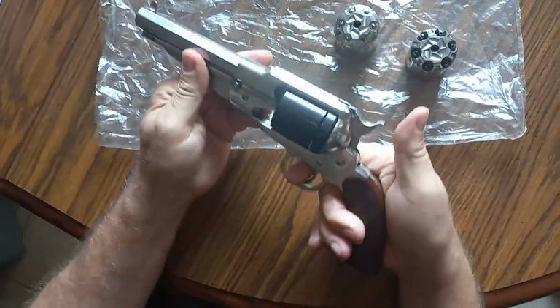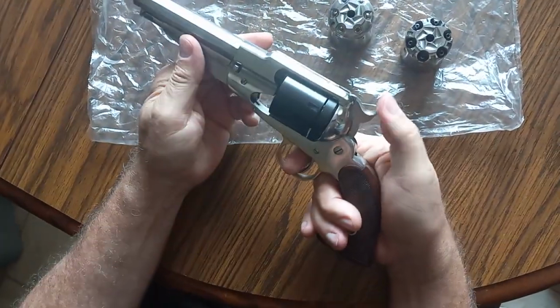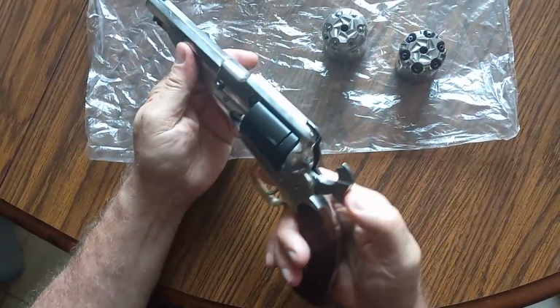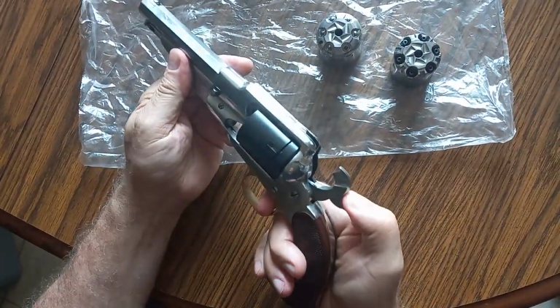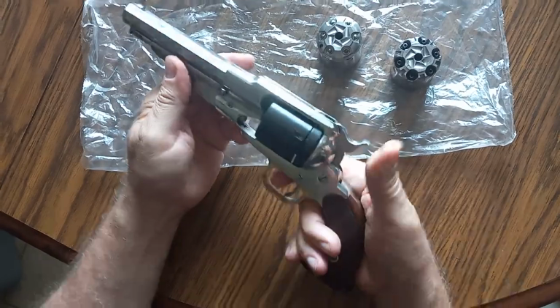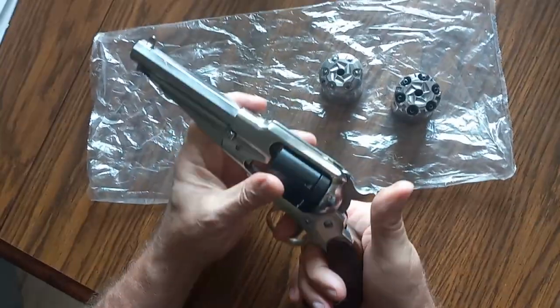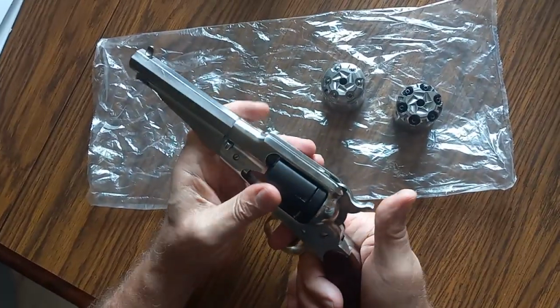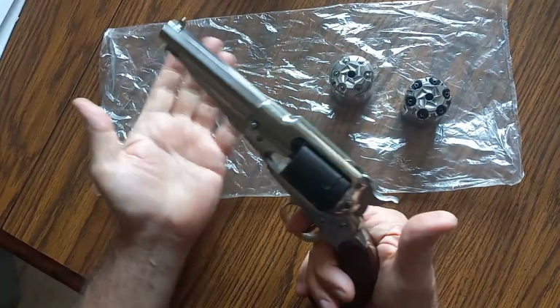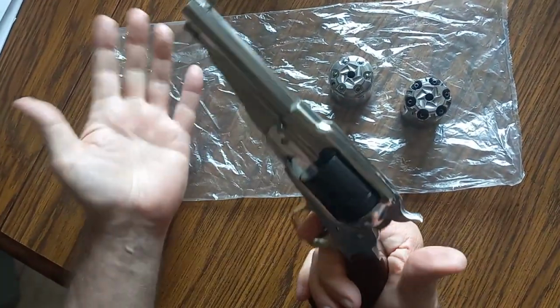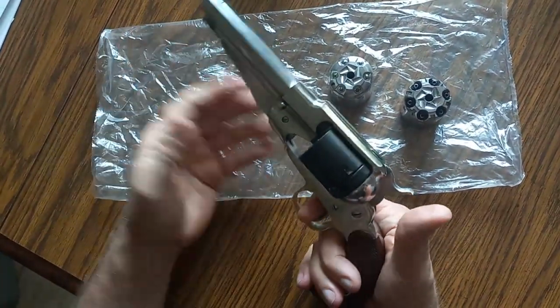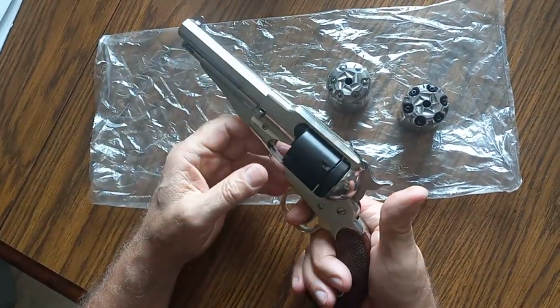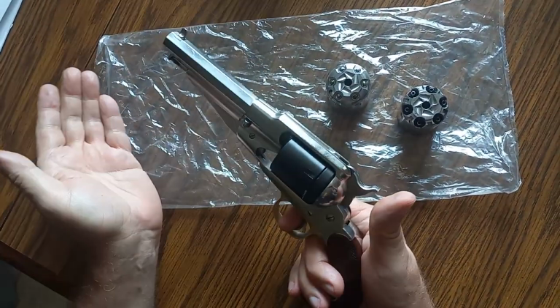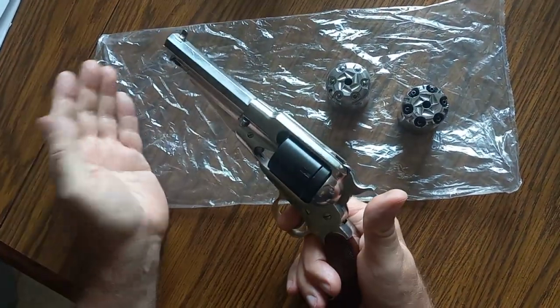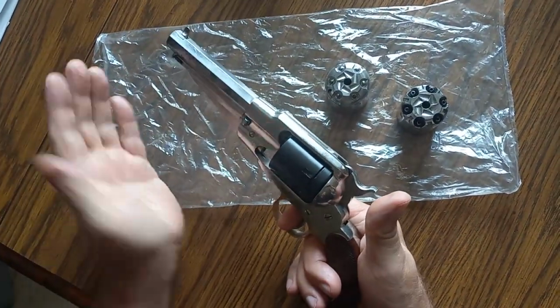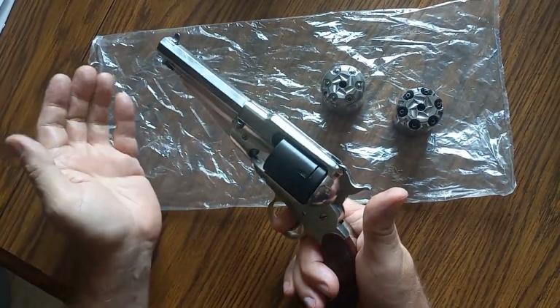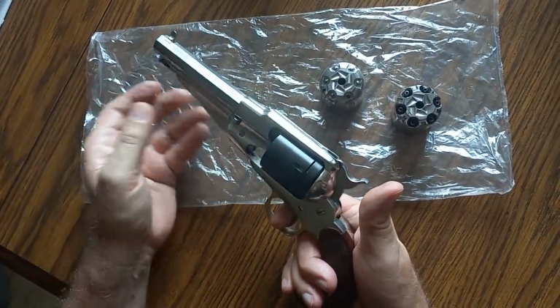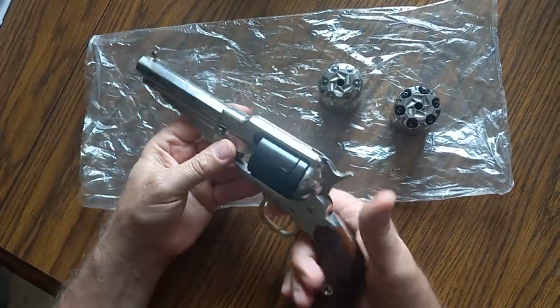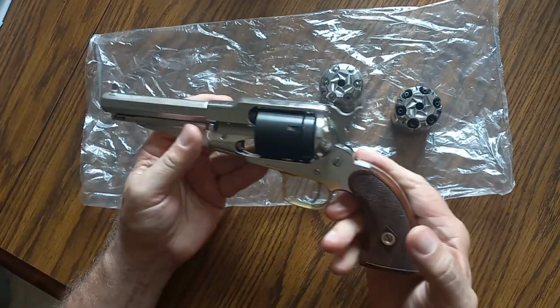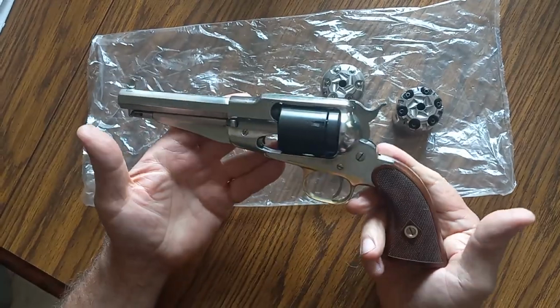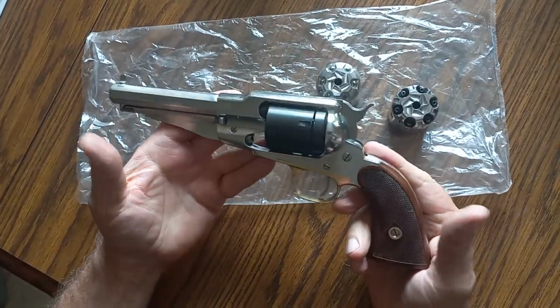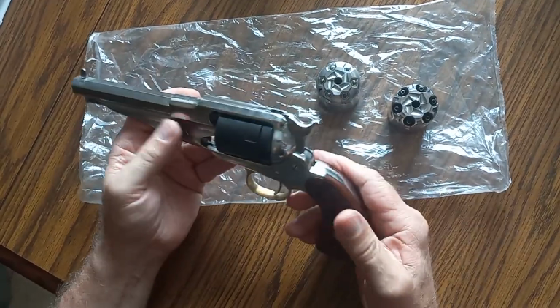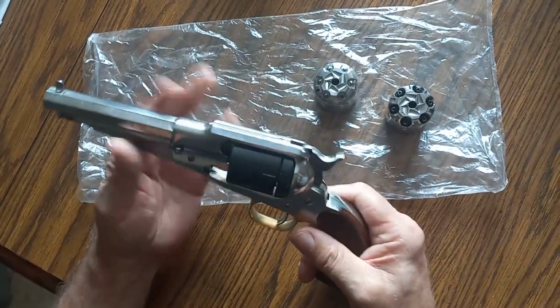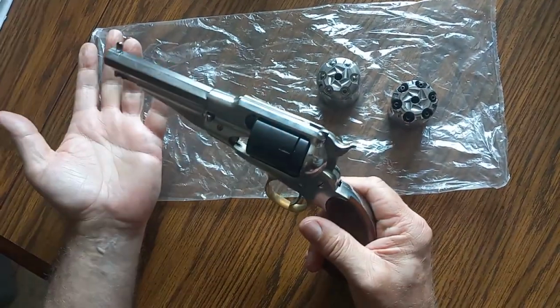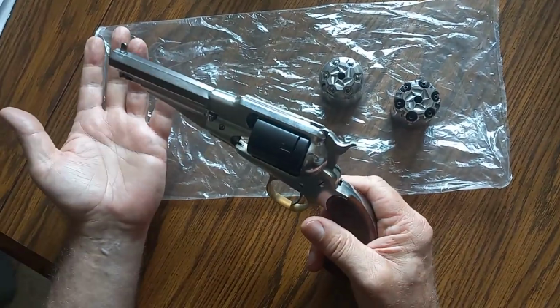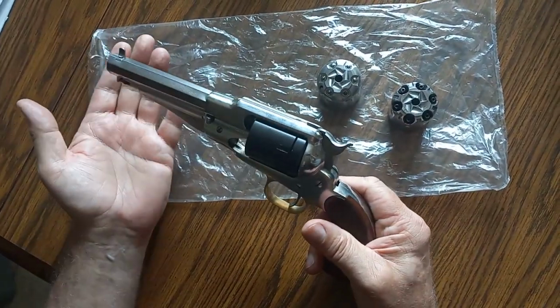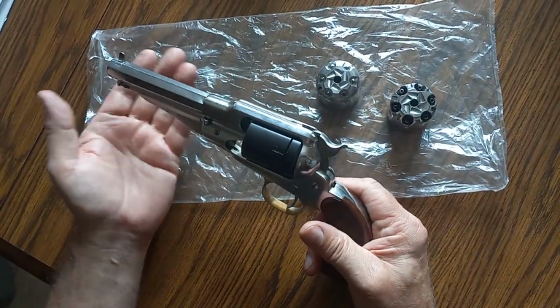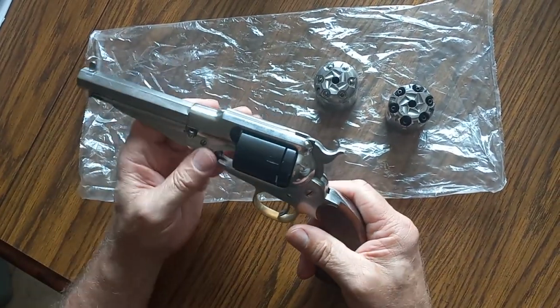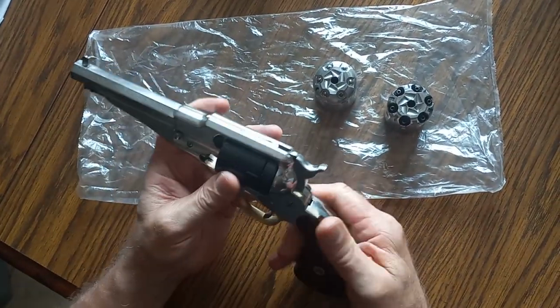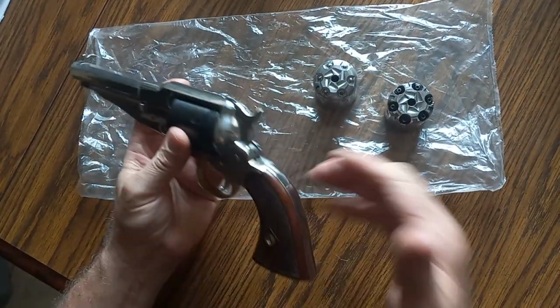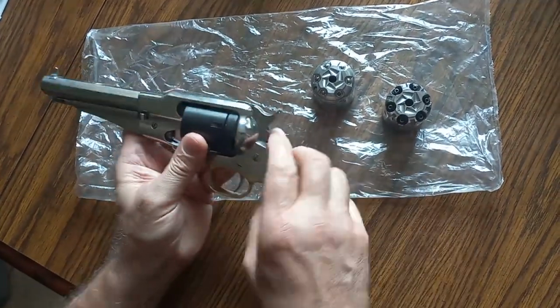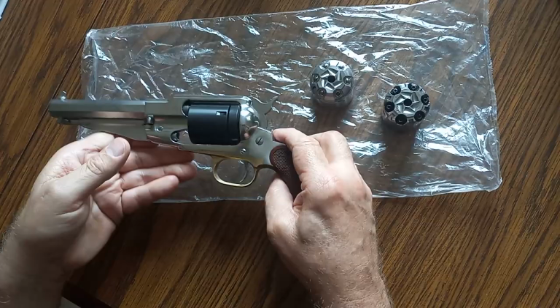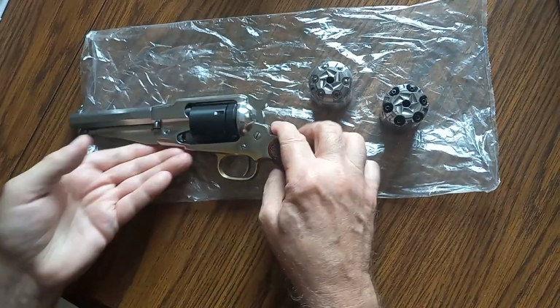That fast, you can go through all these different rounds. This one gun can shoot .22, .45 ACP, .45 Long Colt, .44 black powder. Pretty cool.